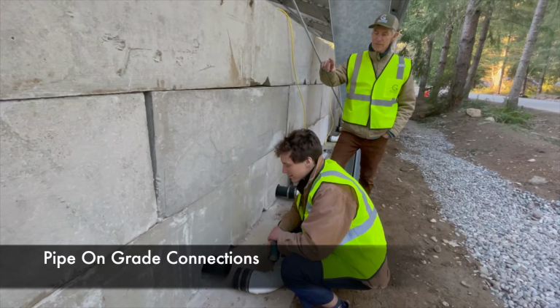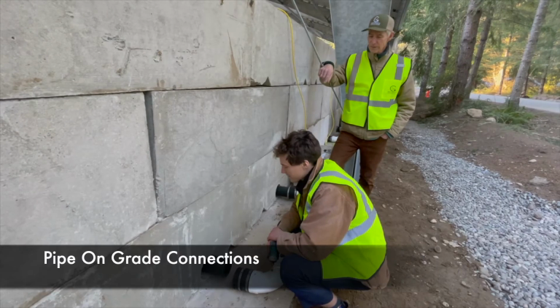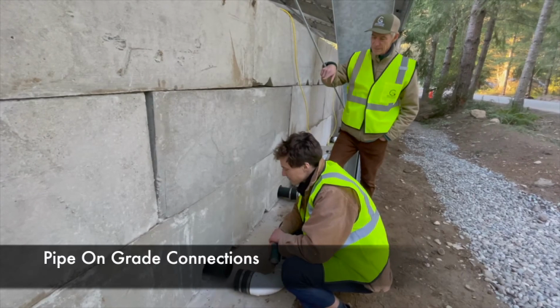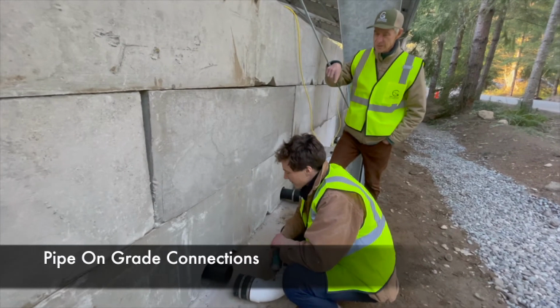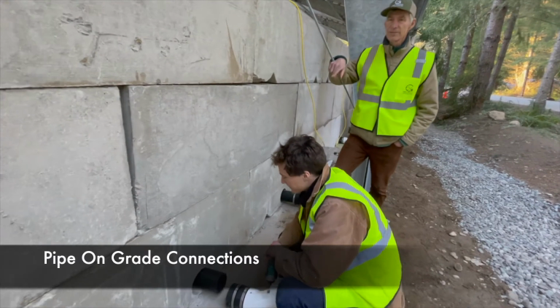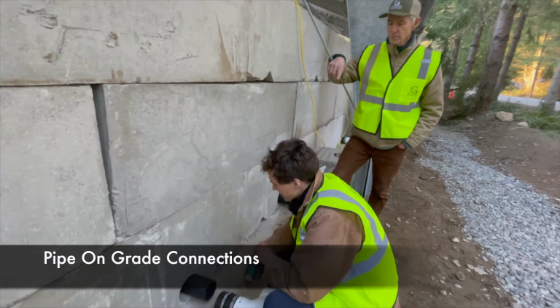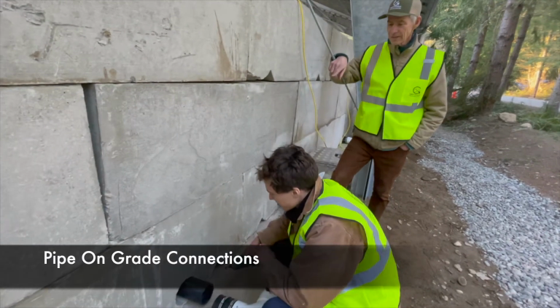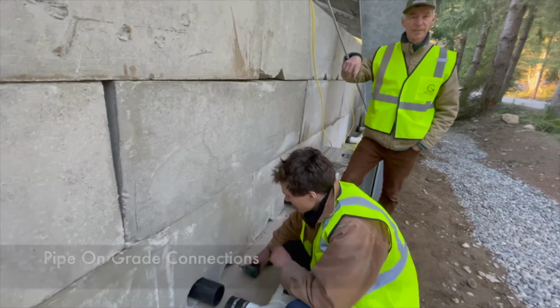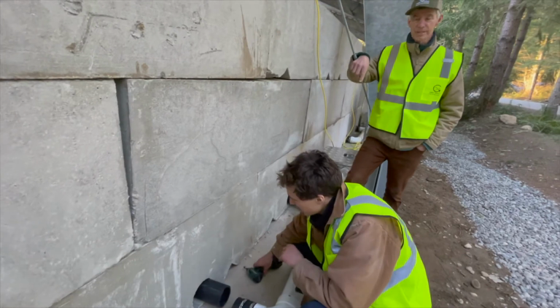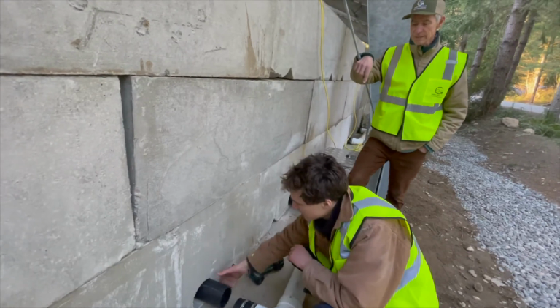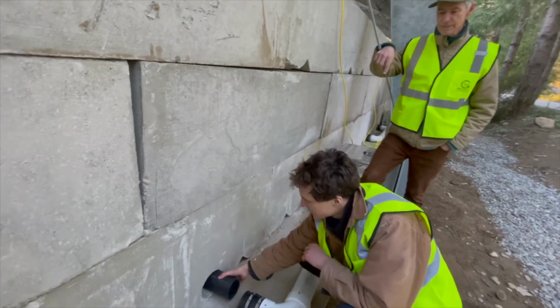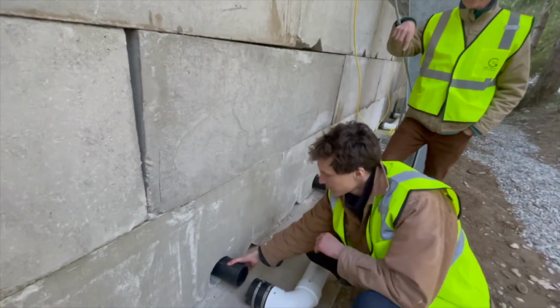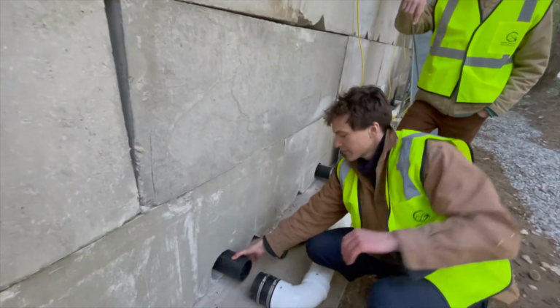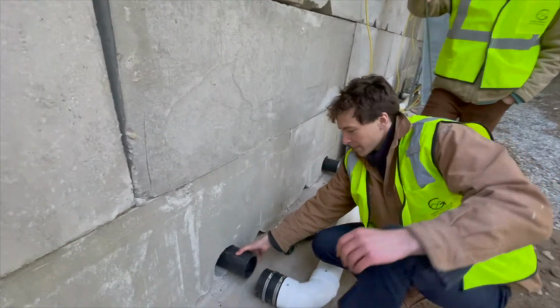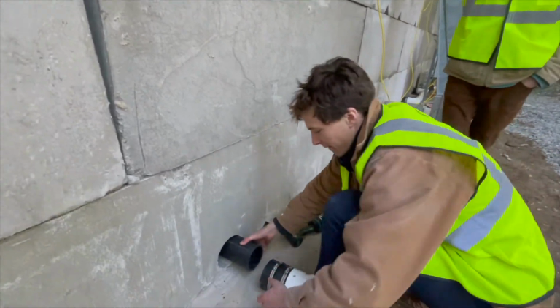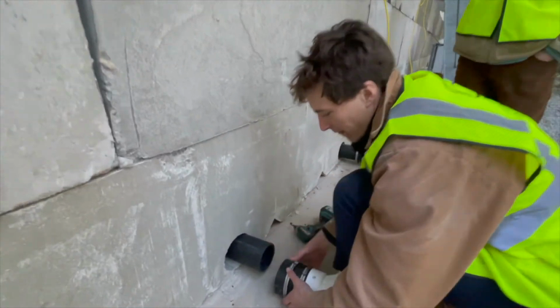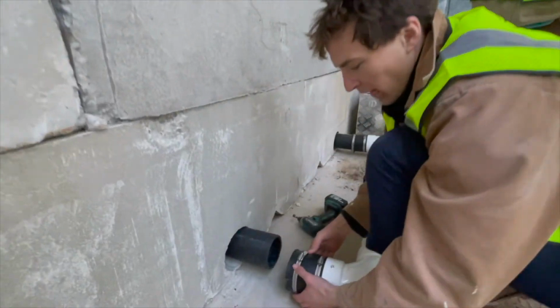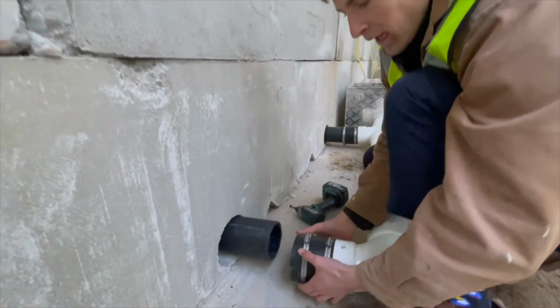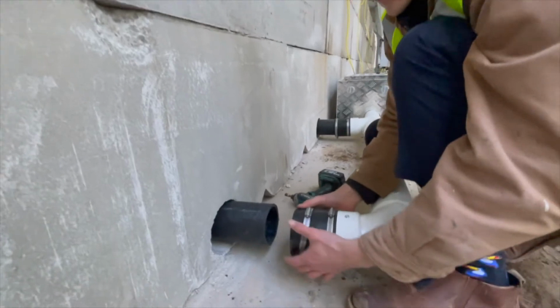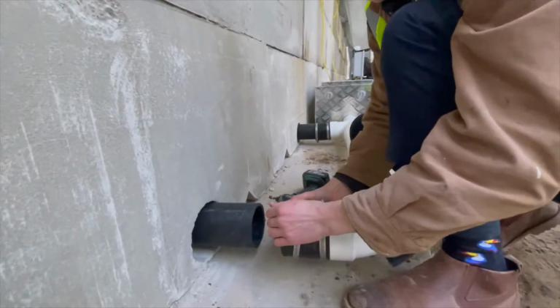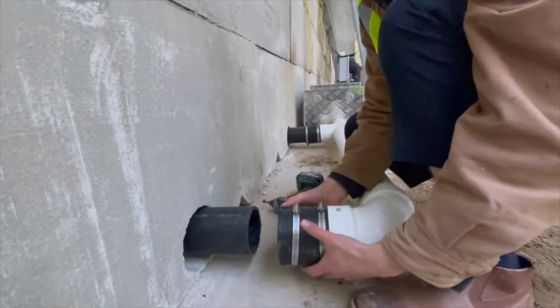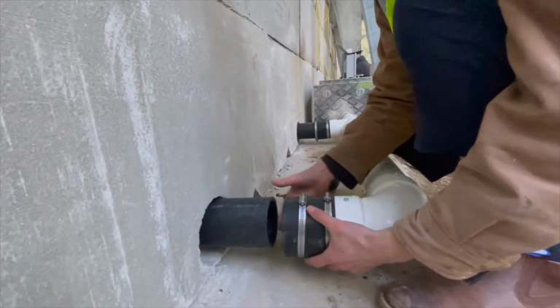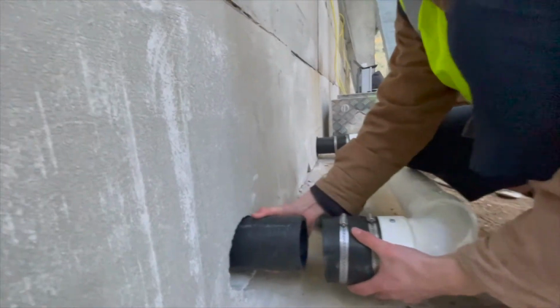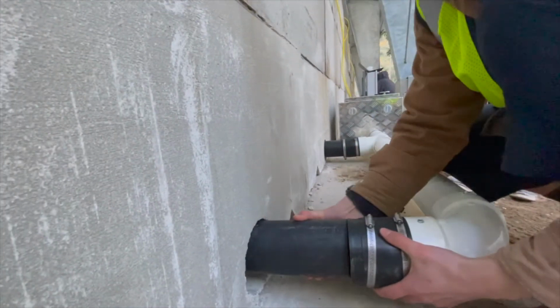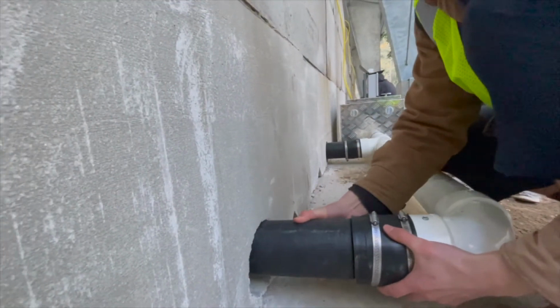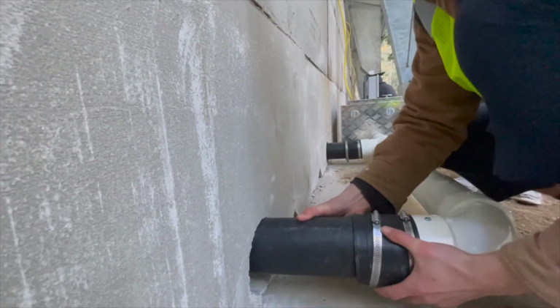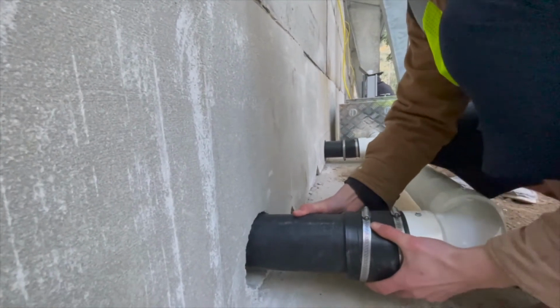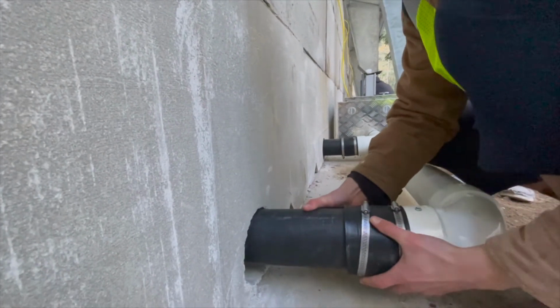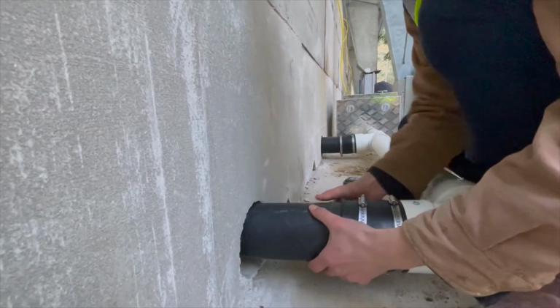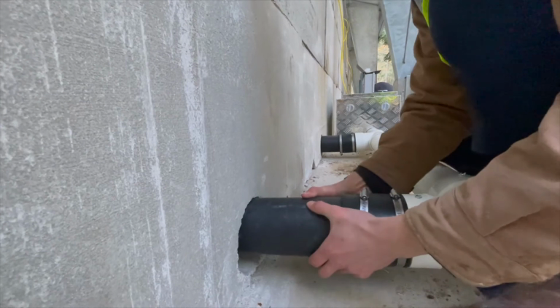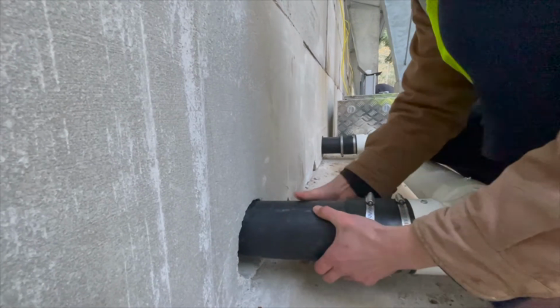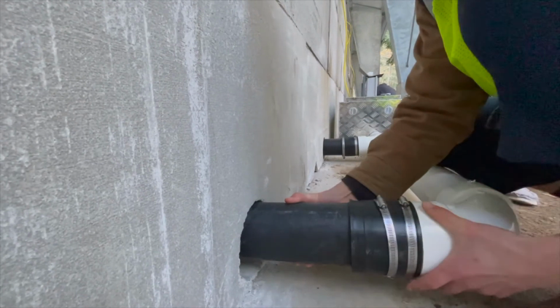Once the pipe has been inserted through the wall, it's a very simple process to make the connection on this side. A rubber coupling is brought in and slipped over the pipe, and then the hose clamp is tightened to make an air seal.